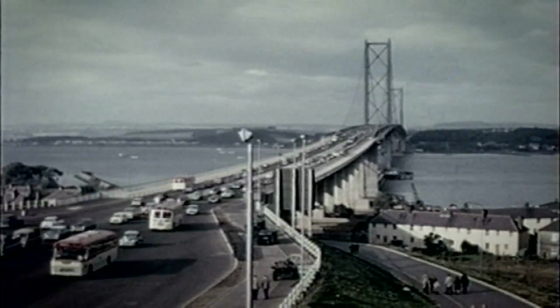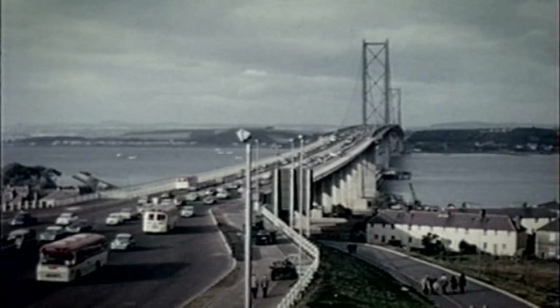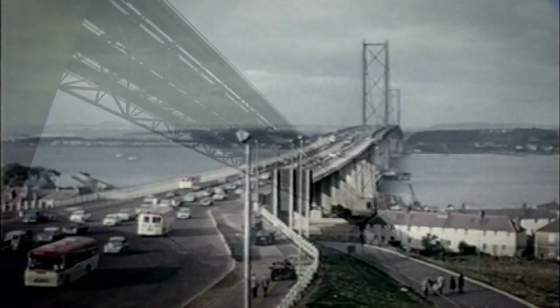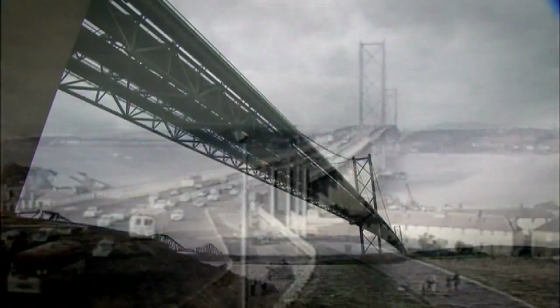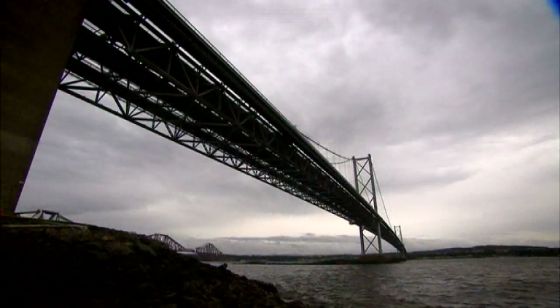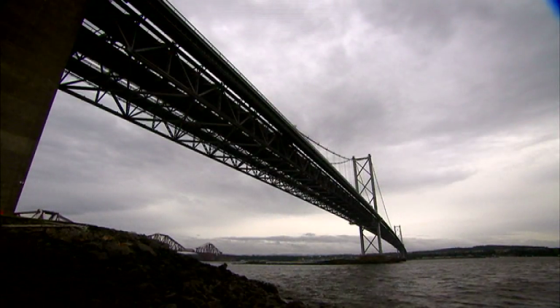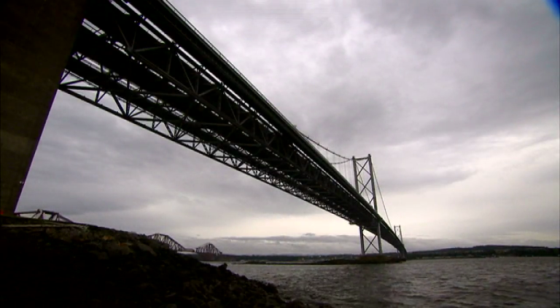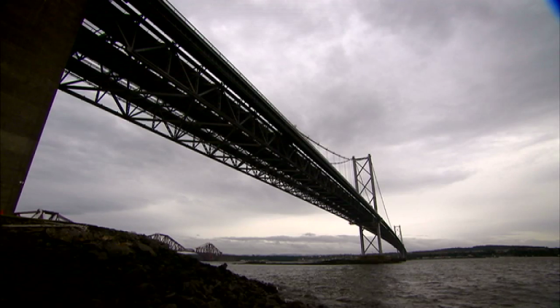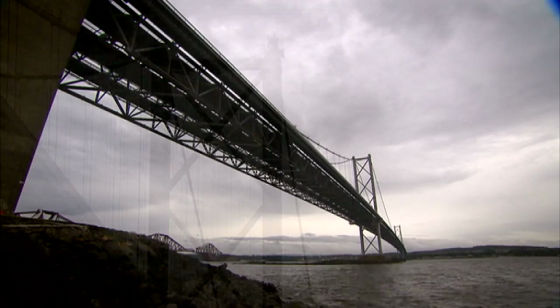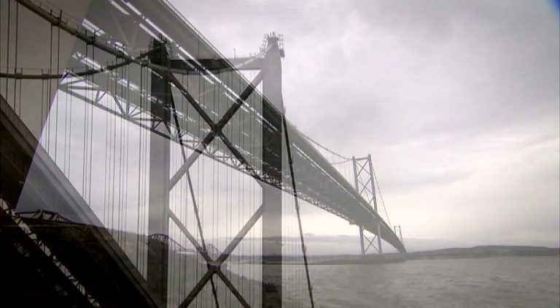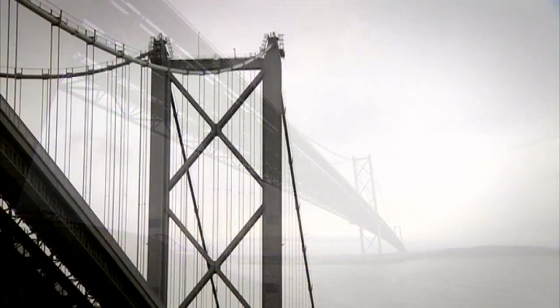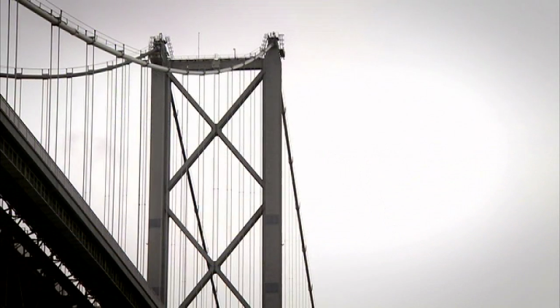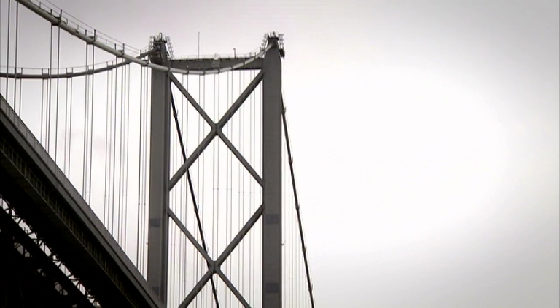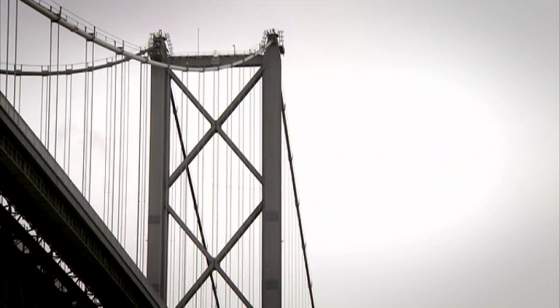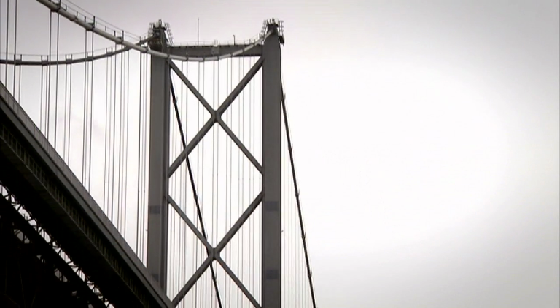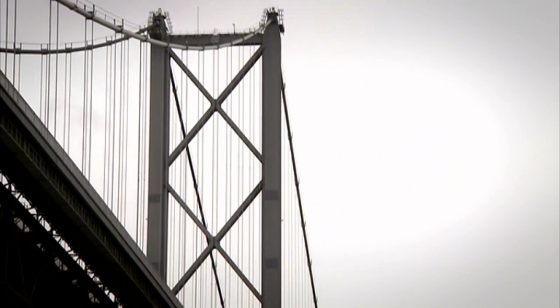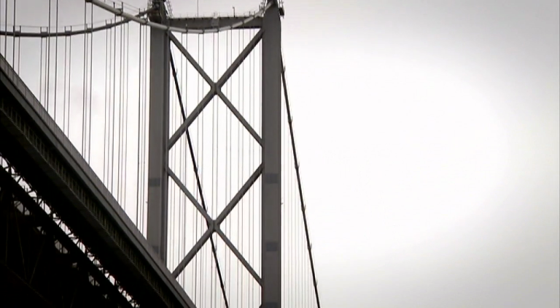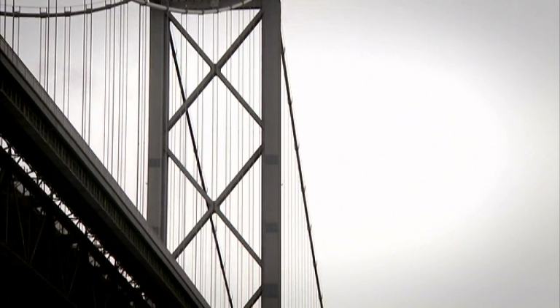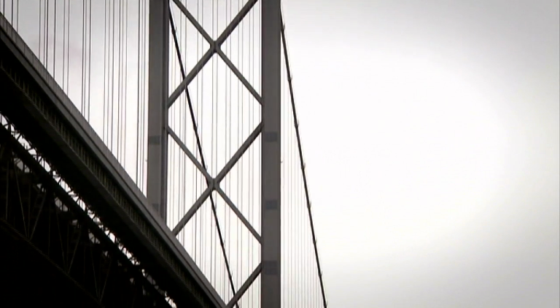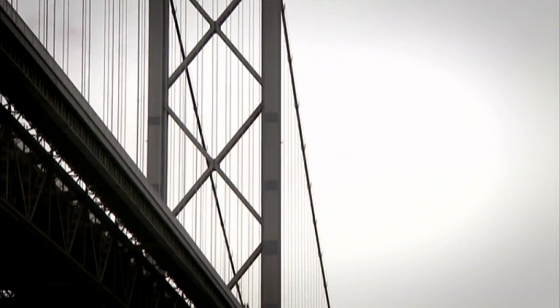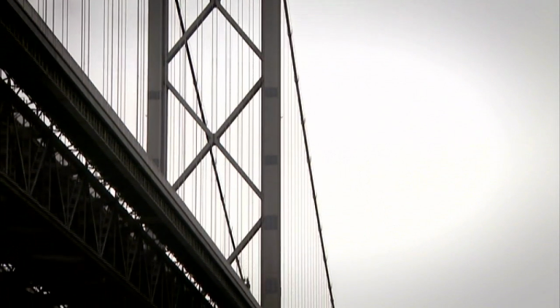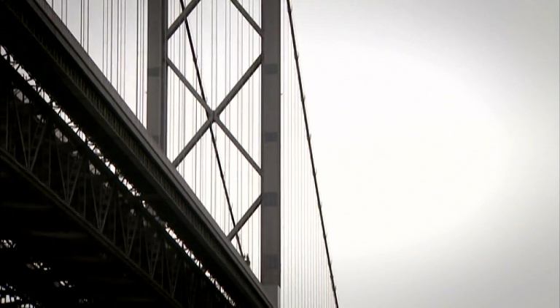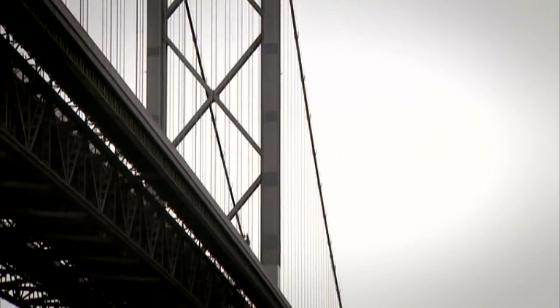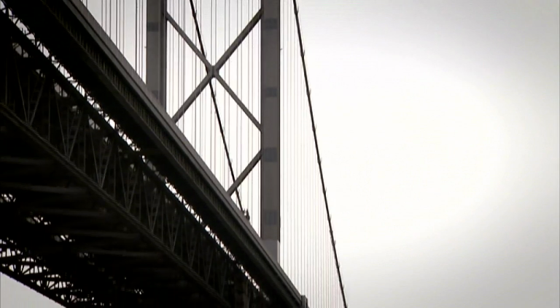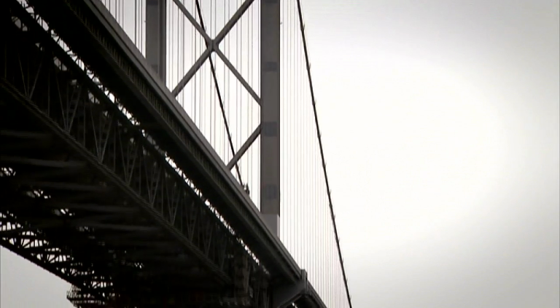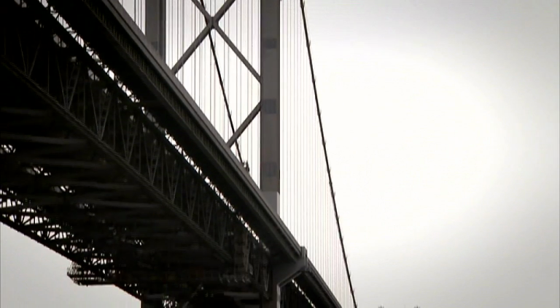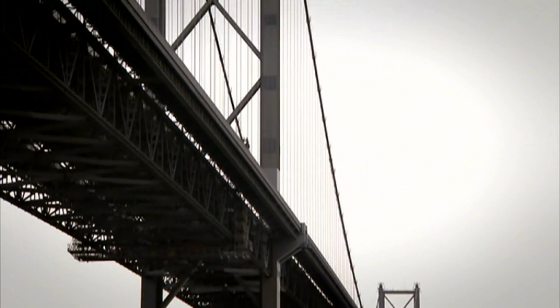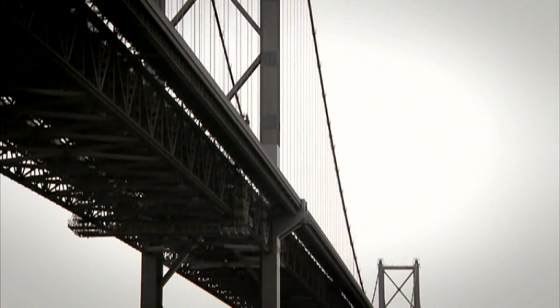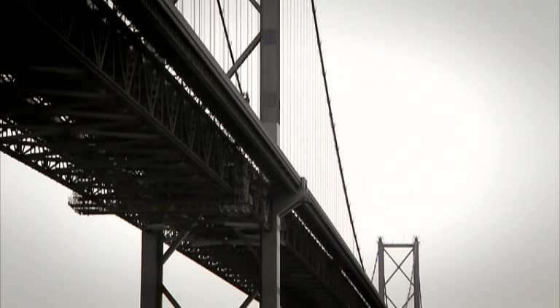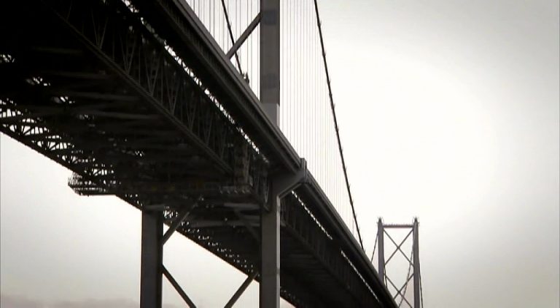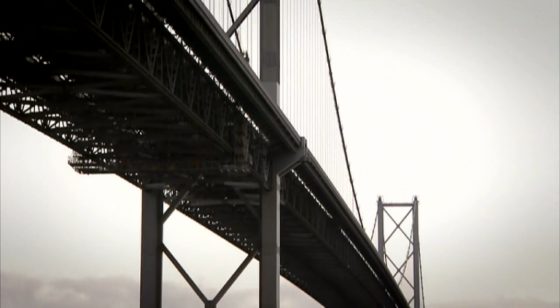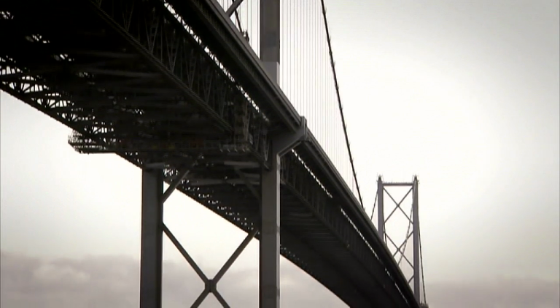It is among the world's longest bridges, using 39,000 tonnes of steel and designed to withstand the harsh climate of the Firth of Forth.